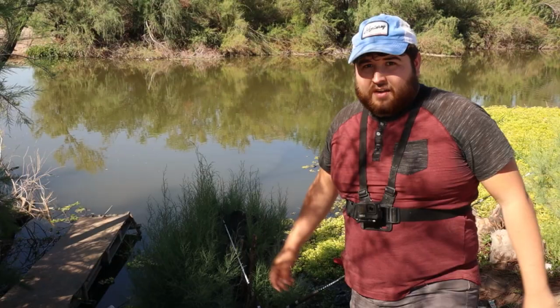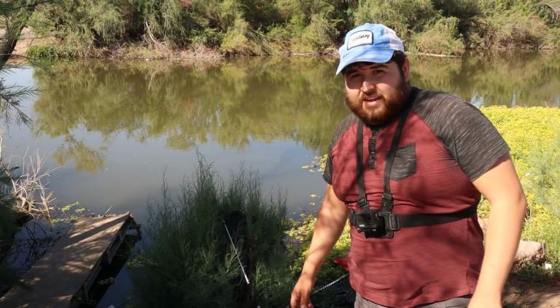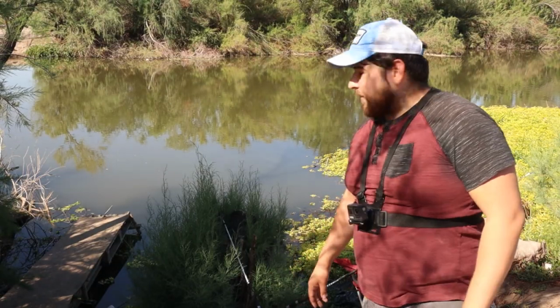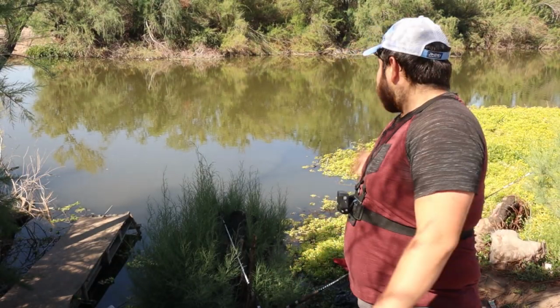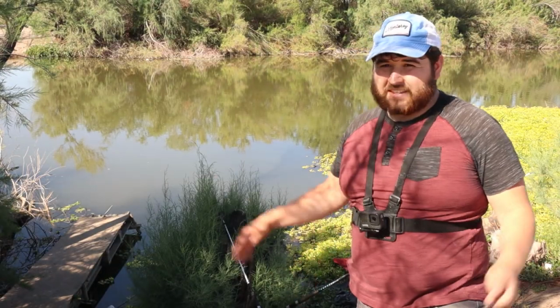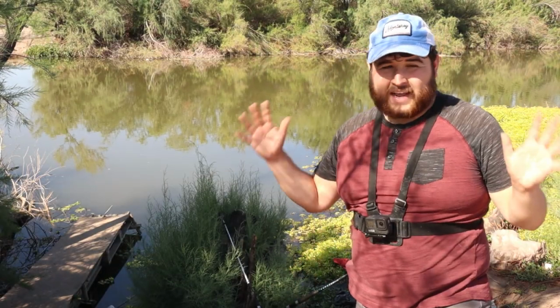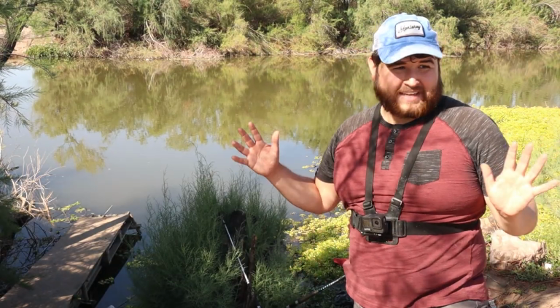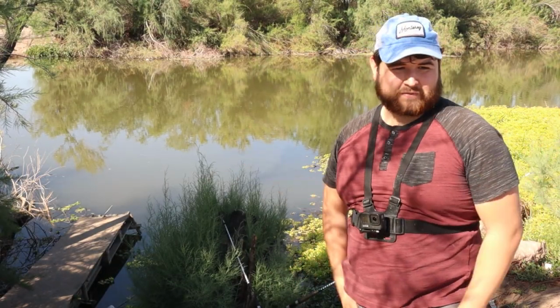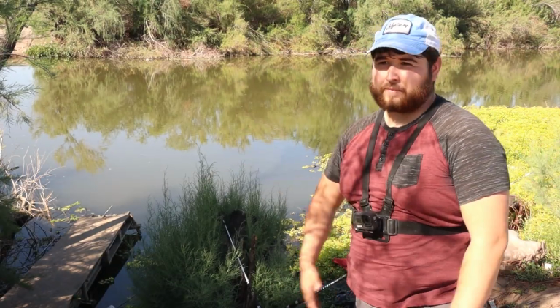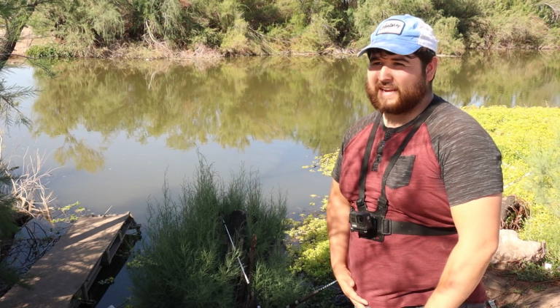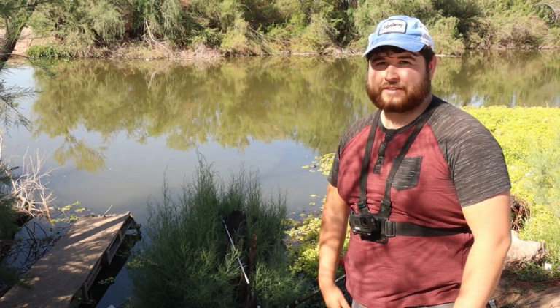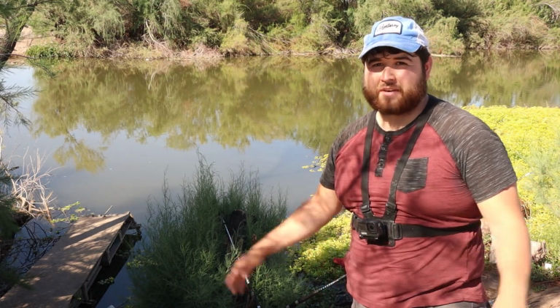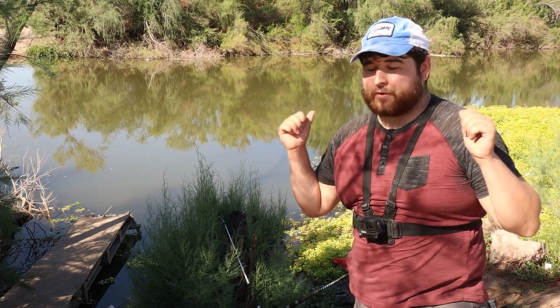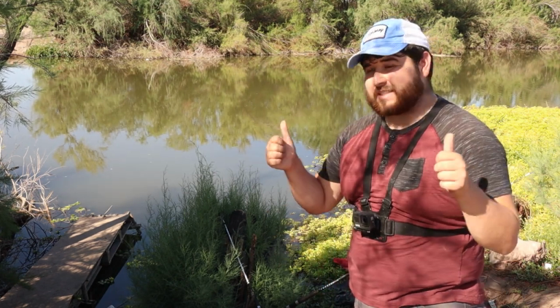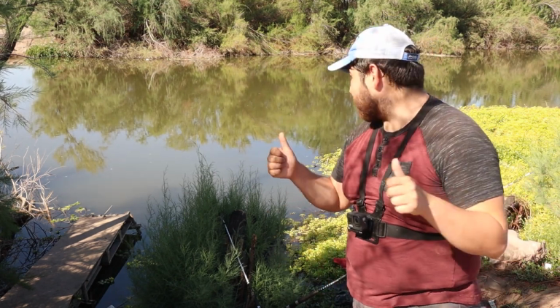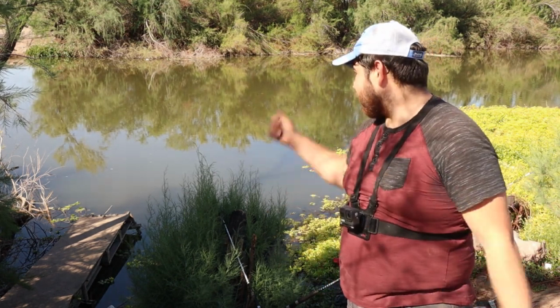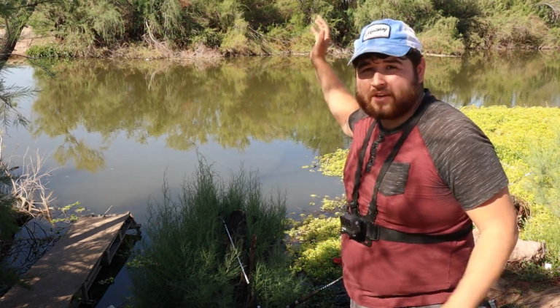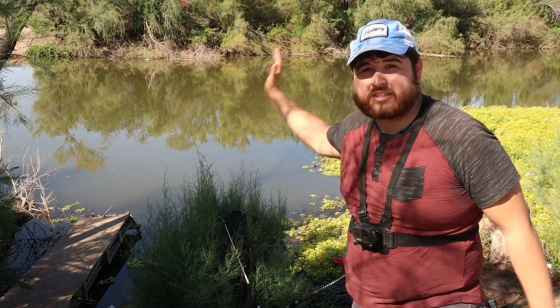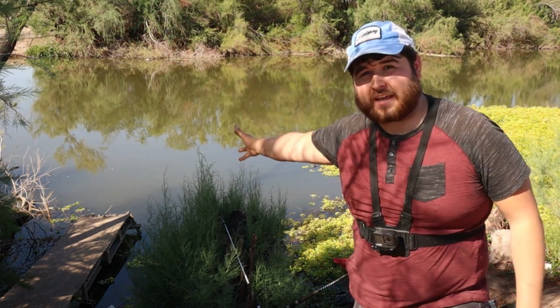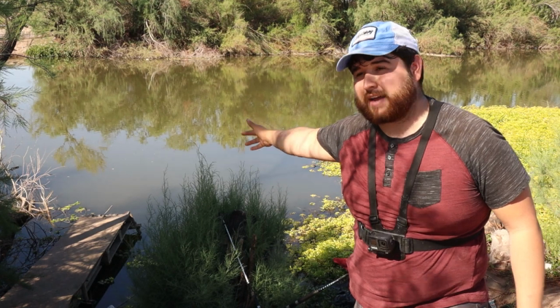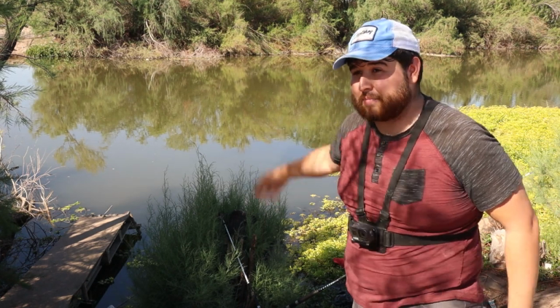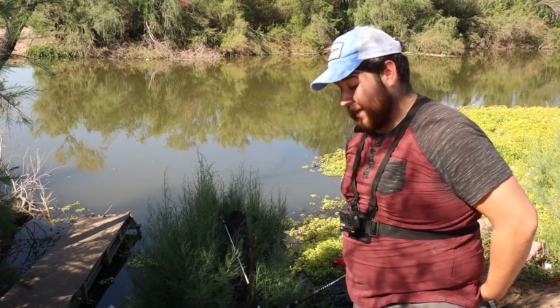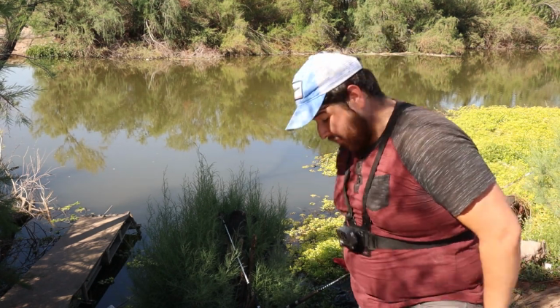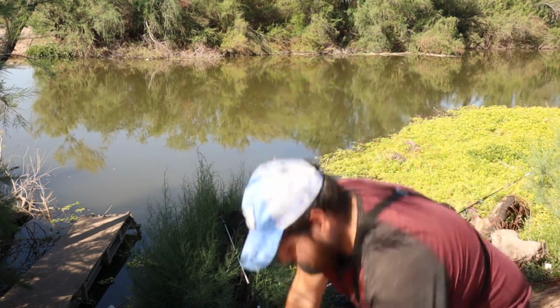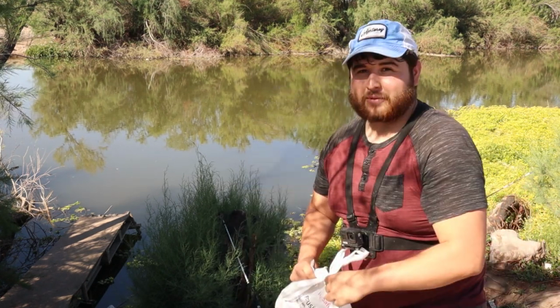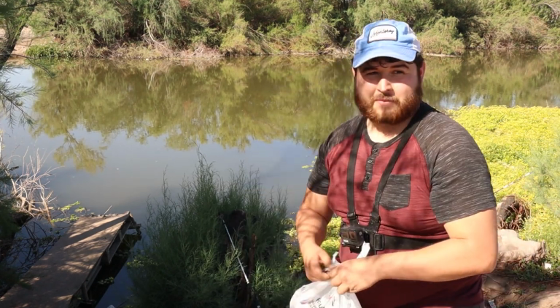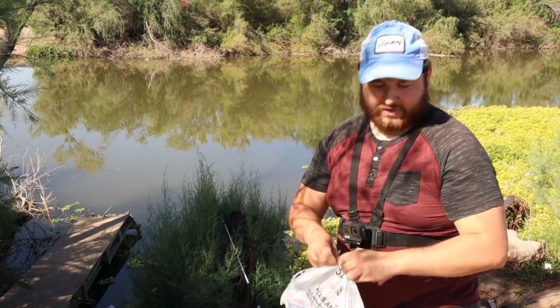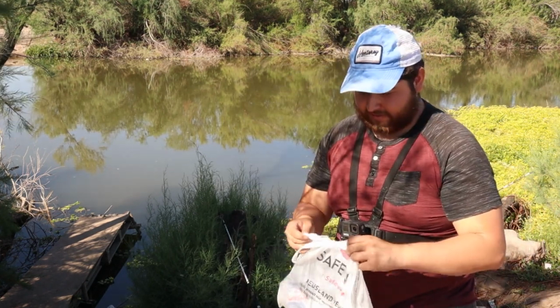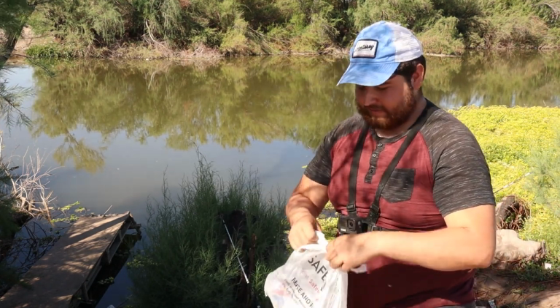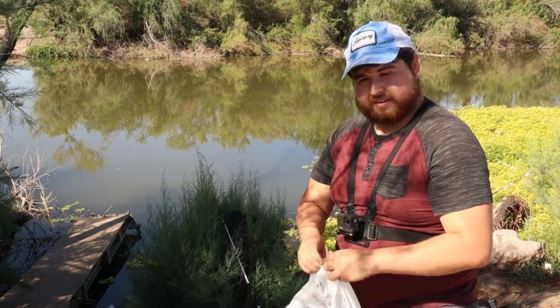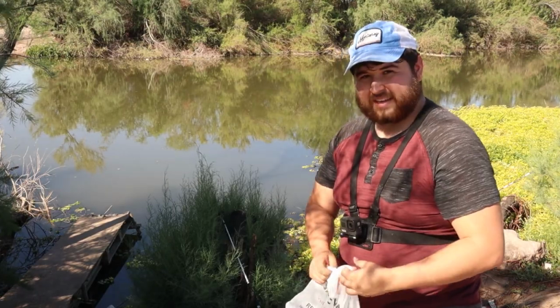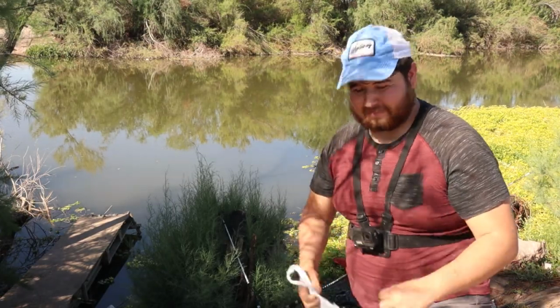All right guys, new spot again. I did run out of bait for my flathead adventures, so I'm going to work on catching some more bait. I'm also going to put a channel cat rod out and see if maybe we can catch one of those guys. I'm learning, I'm exploring — see if we can catch something.